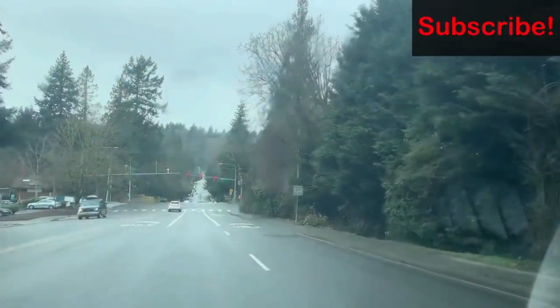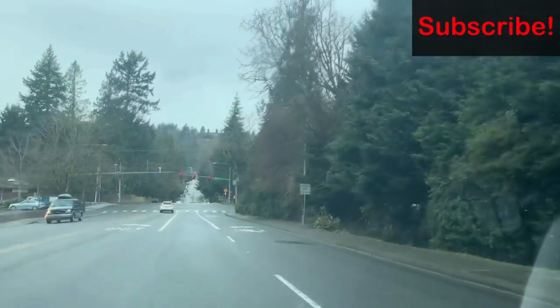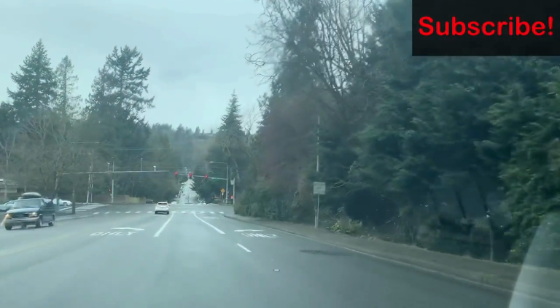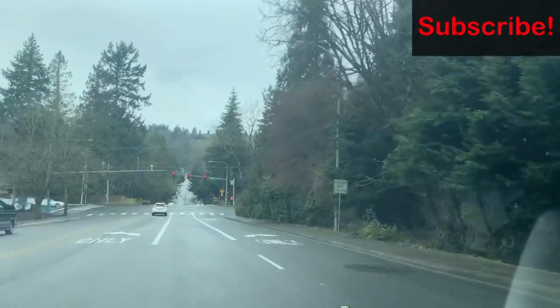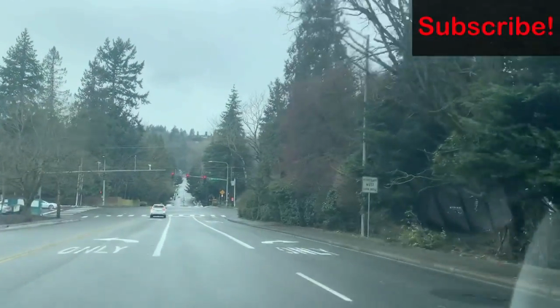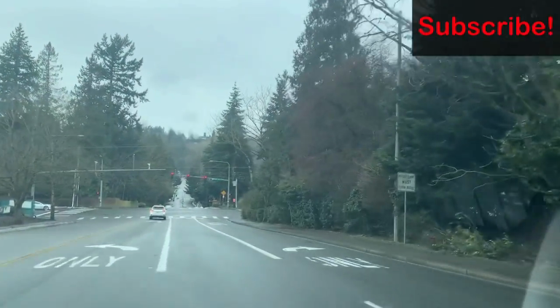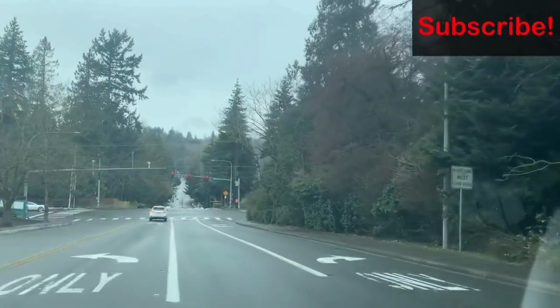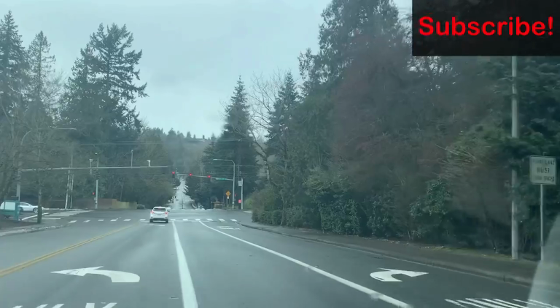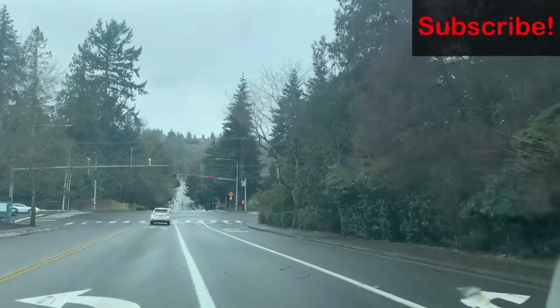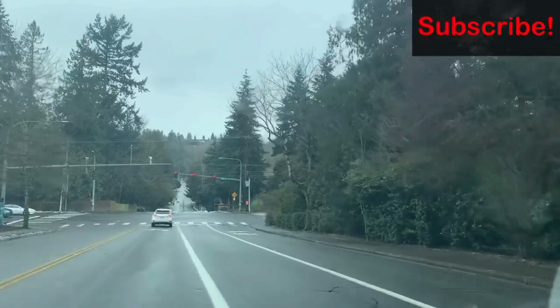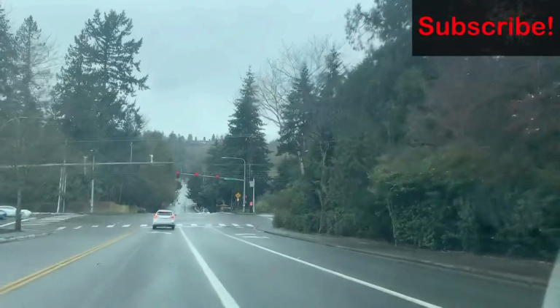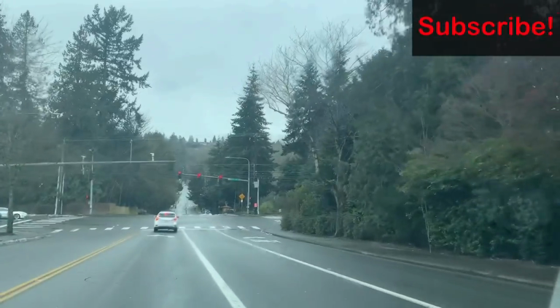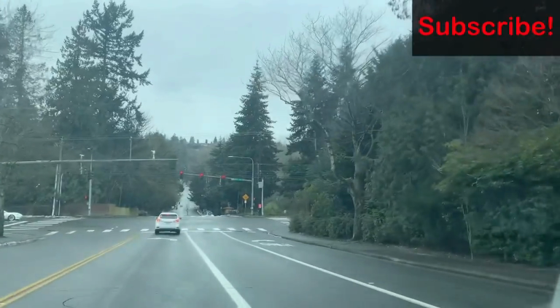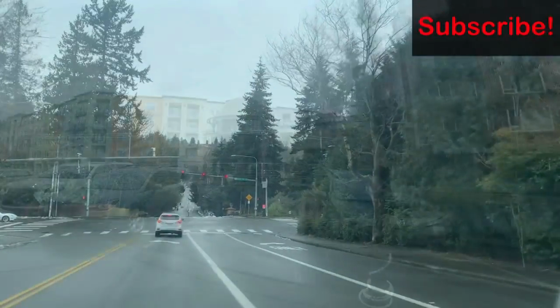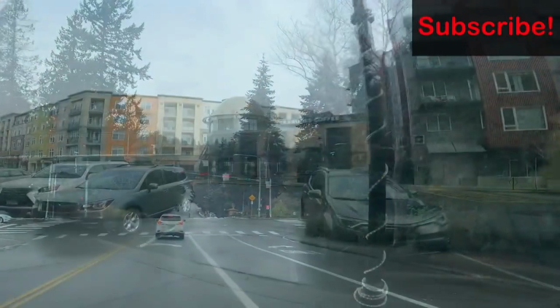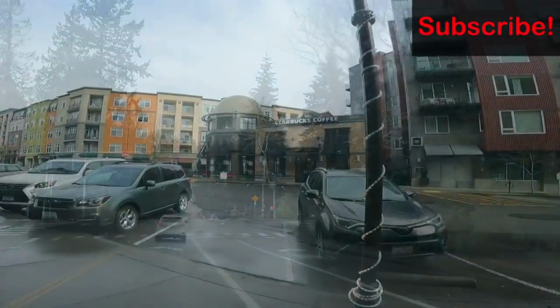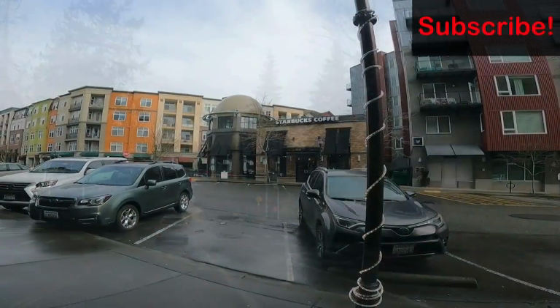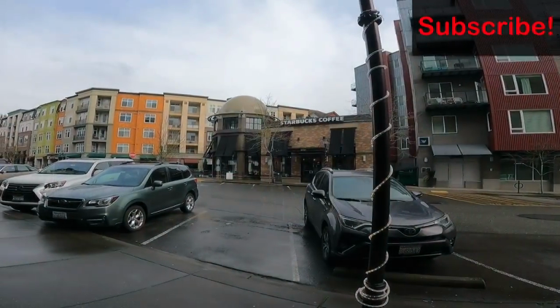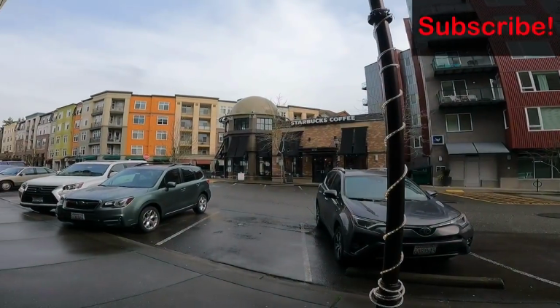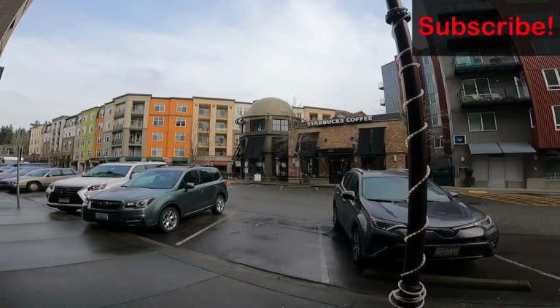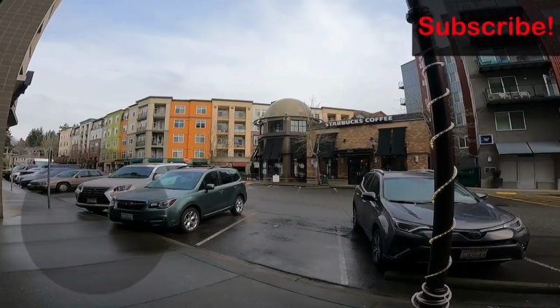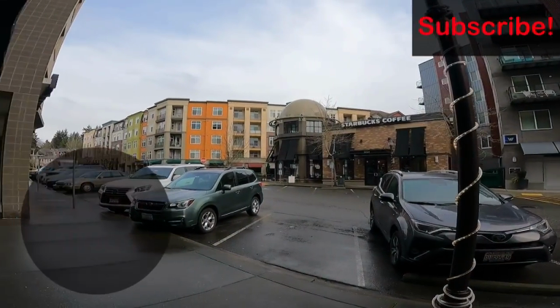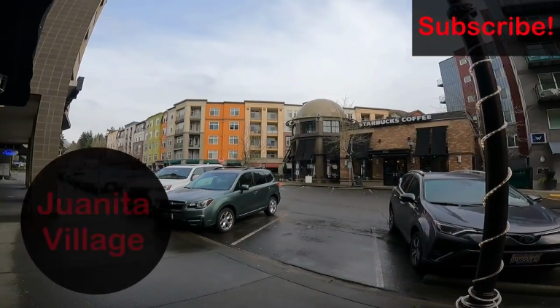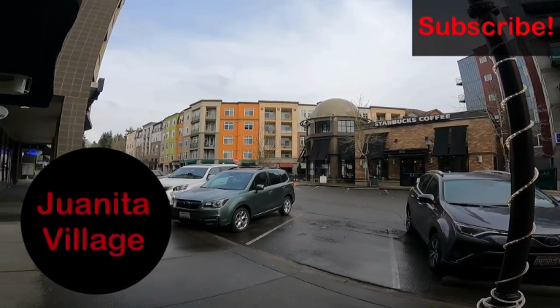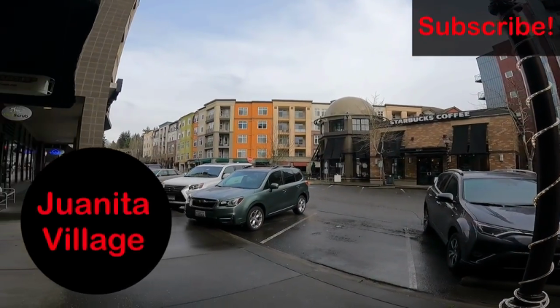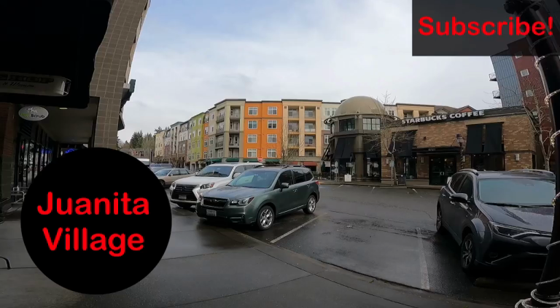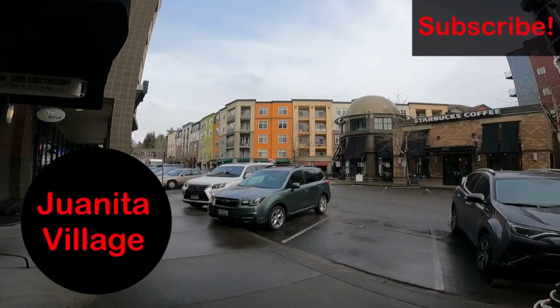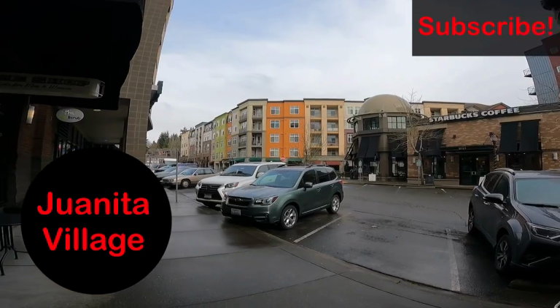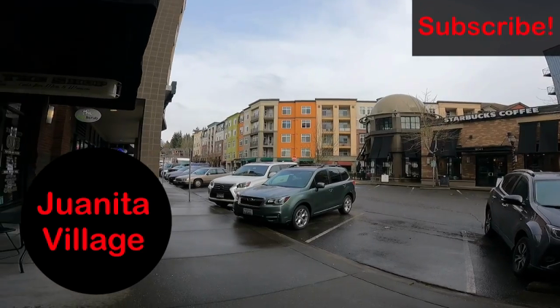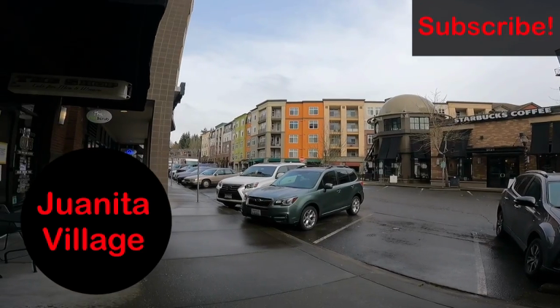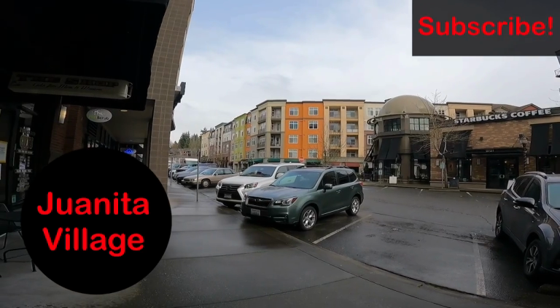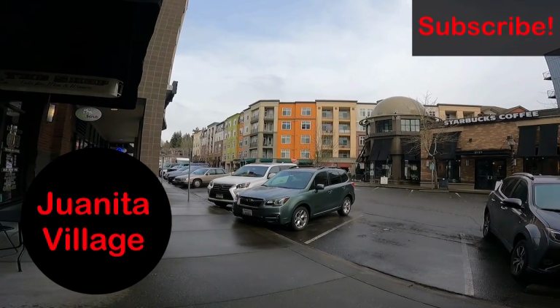The neighborhood is quiet, family friendly, and a little bit secluded. We are close to the beach now and this neighborhood is called Juanita Village.